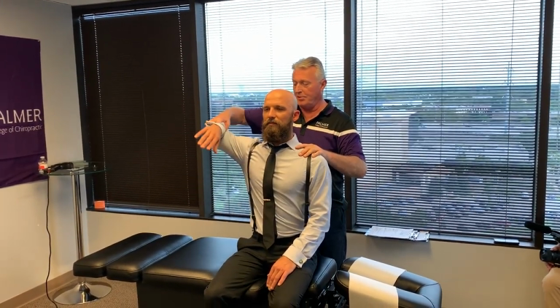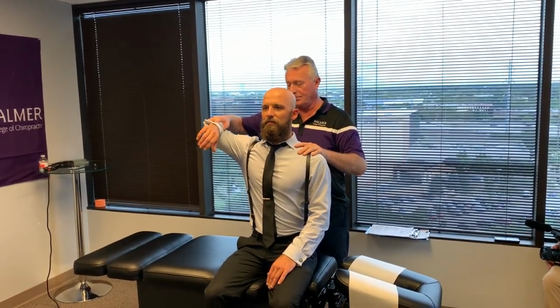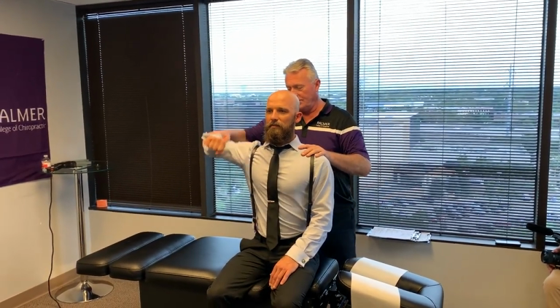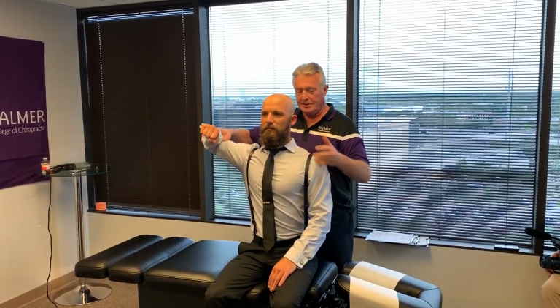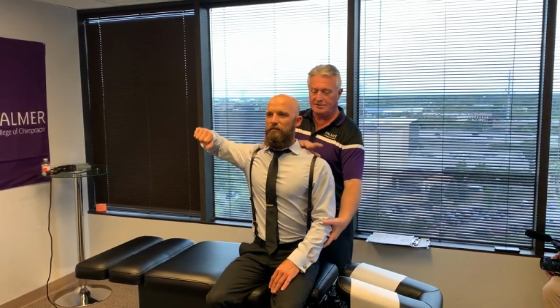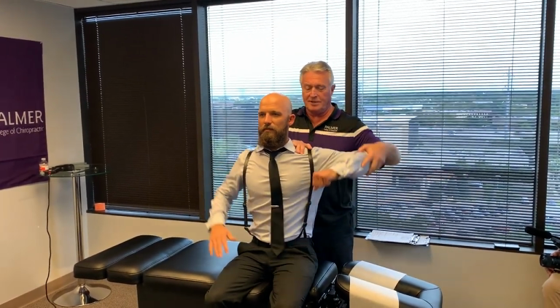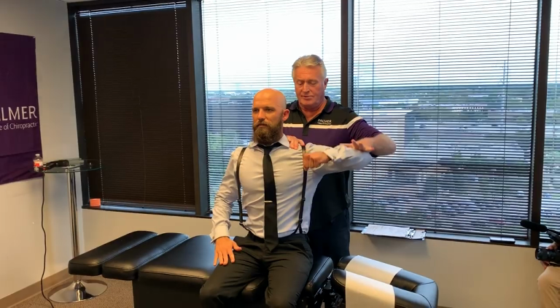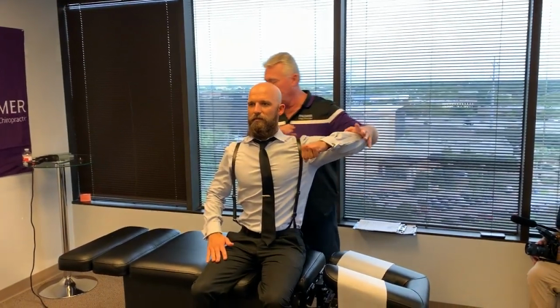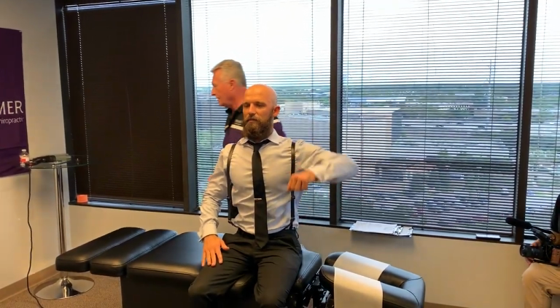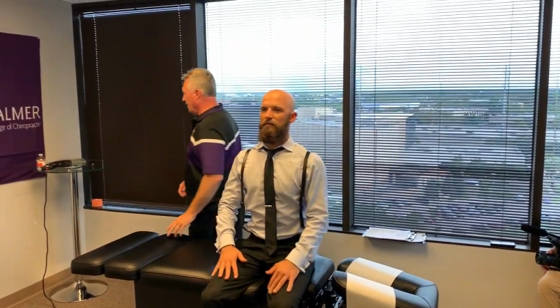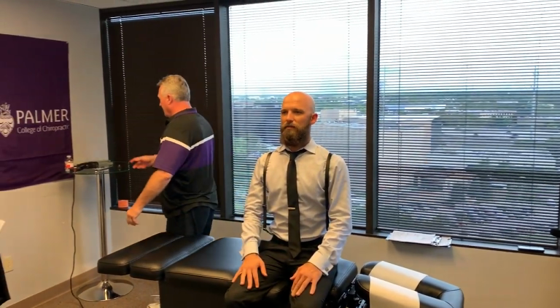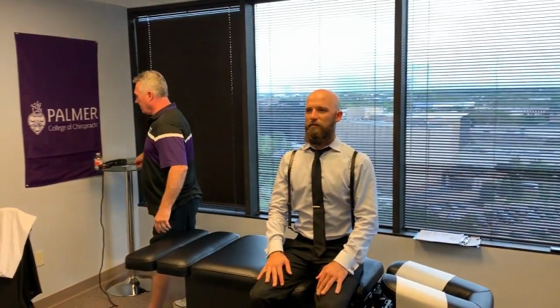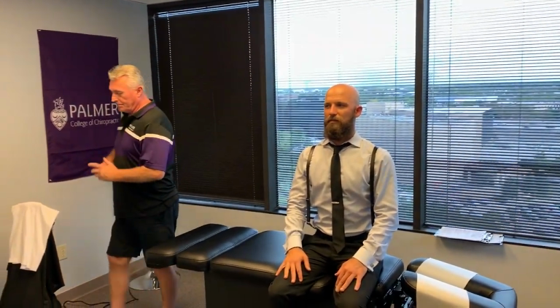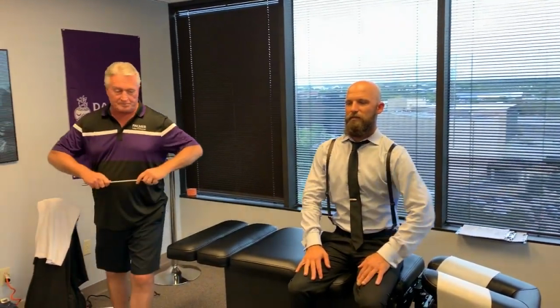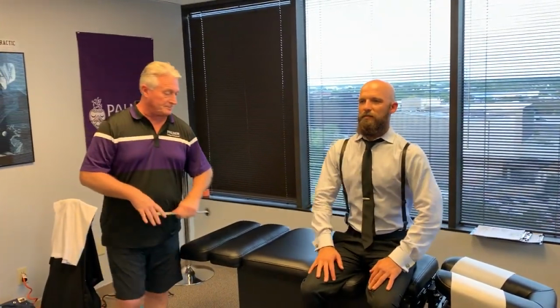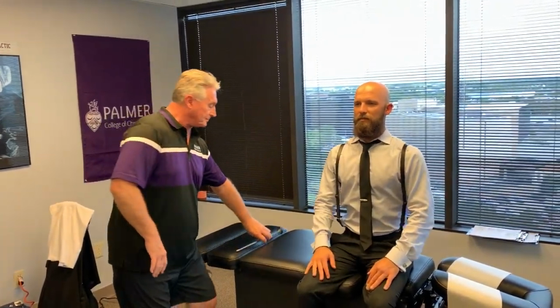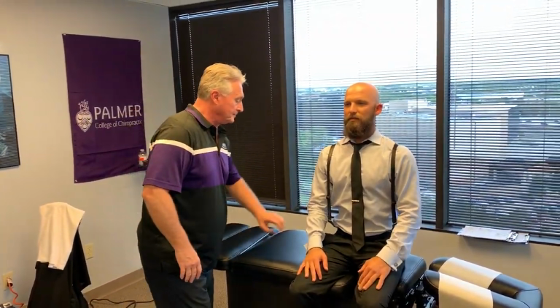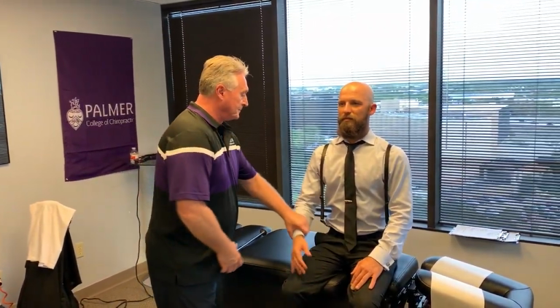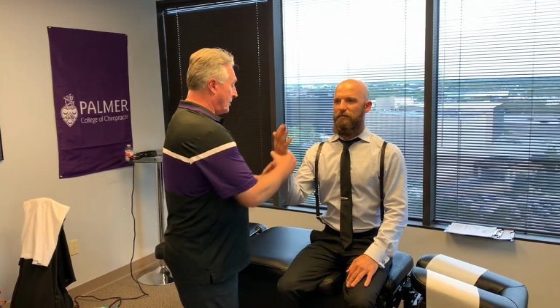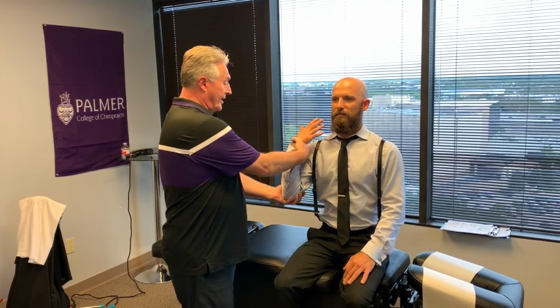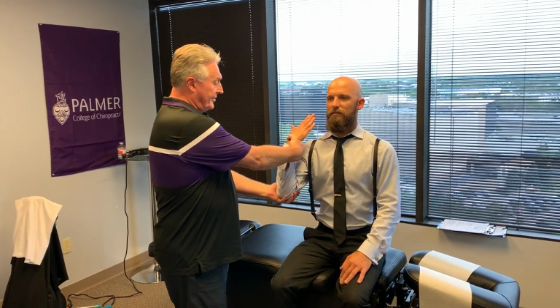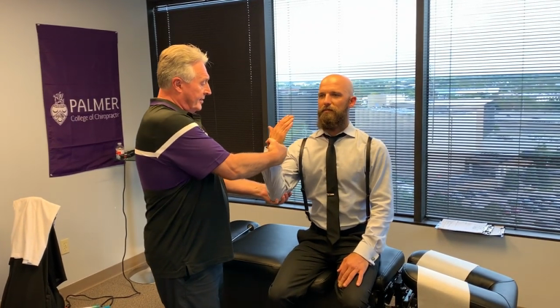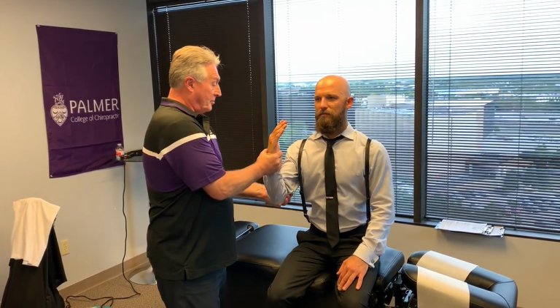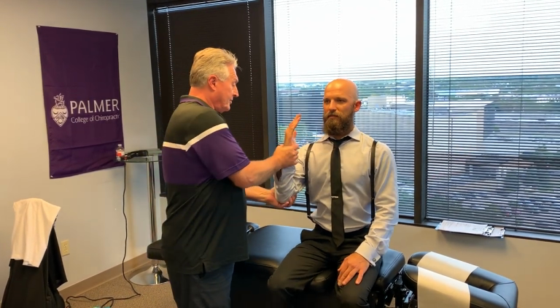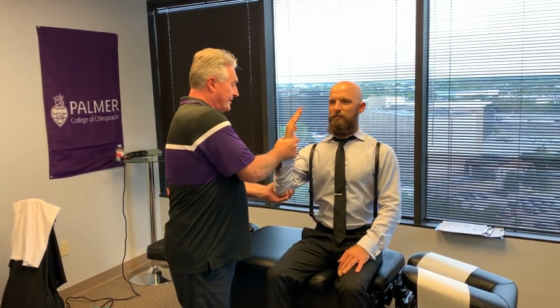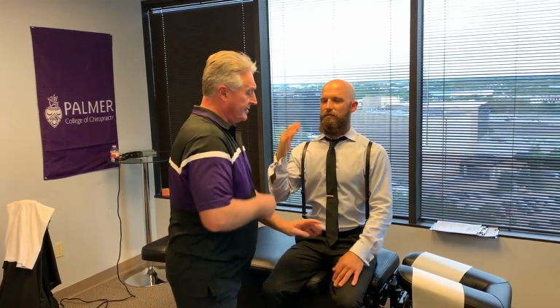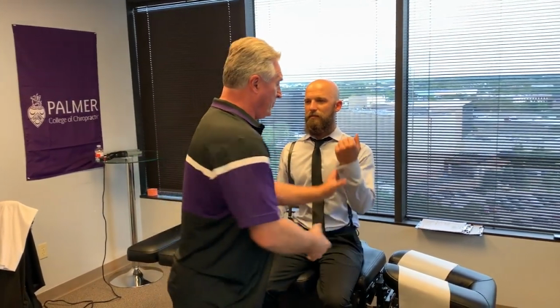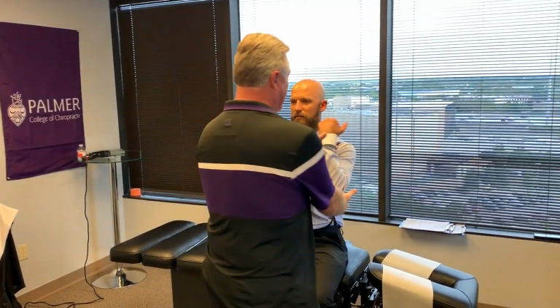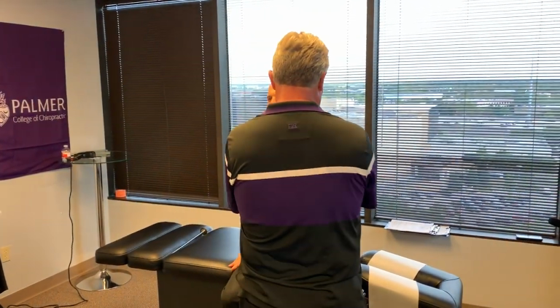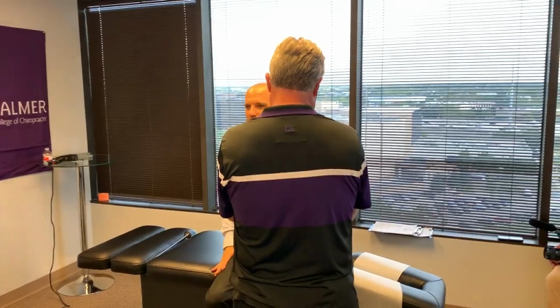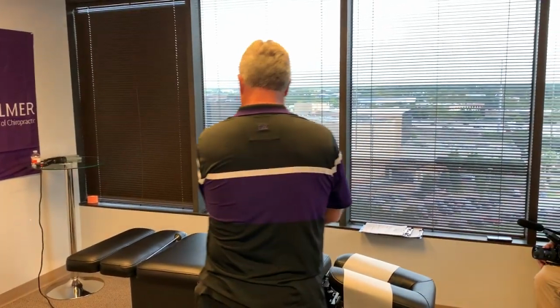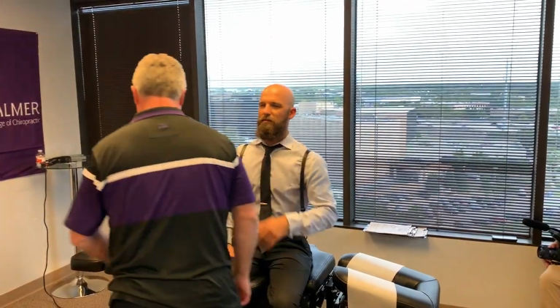I'm going to push down — resist. Good. Same thing here — resist. Good. I'm going to pull out — resist. I'm going to push in — resist. Excellent. I'm going to pull out — resist. Push in — resist. Excellent.